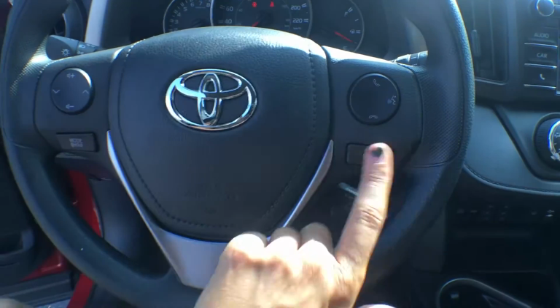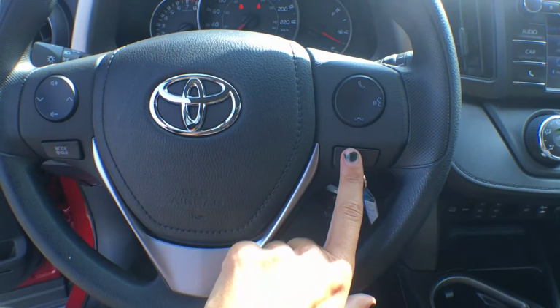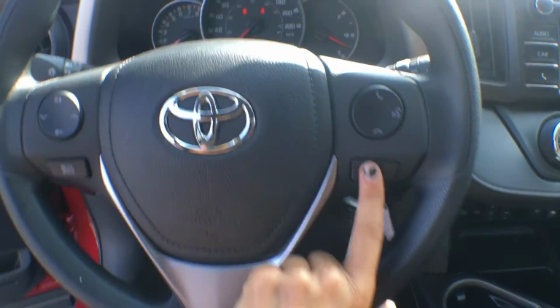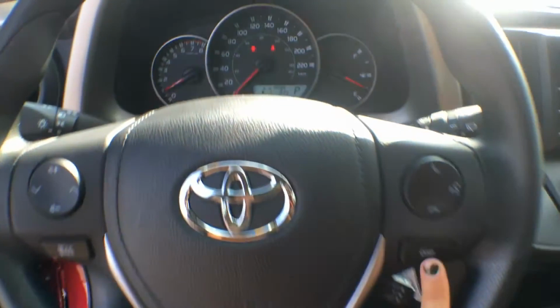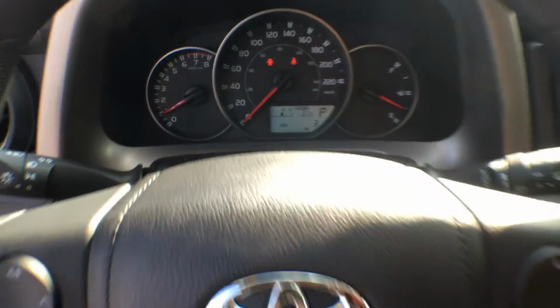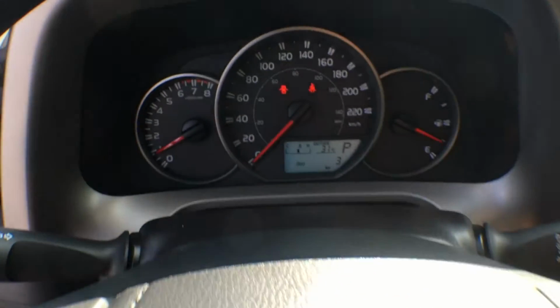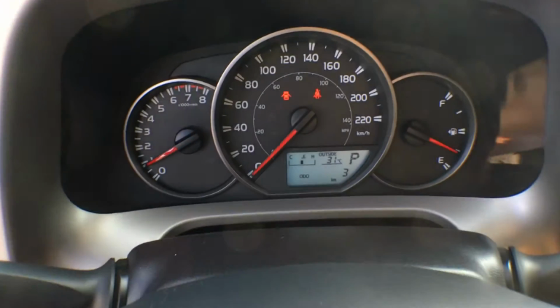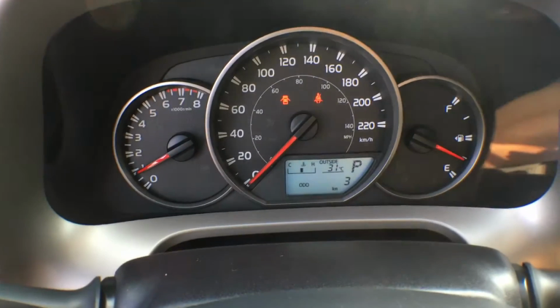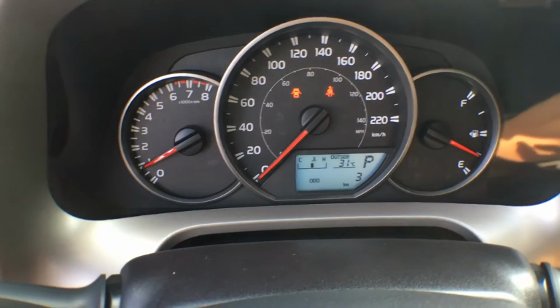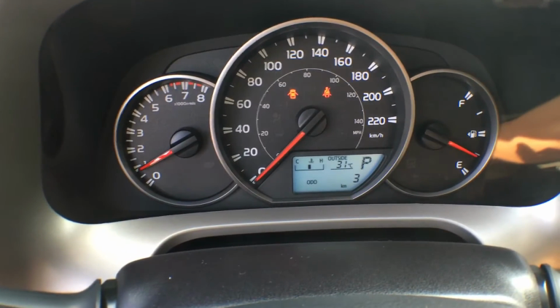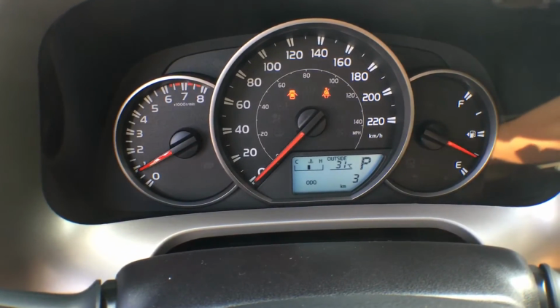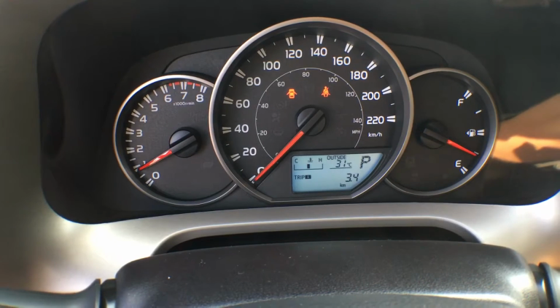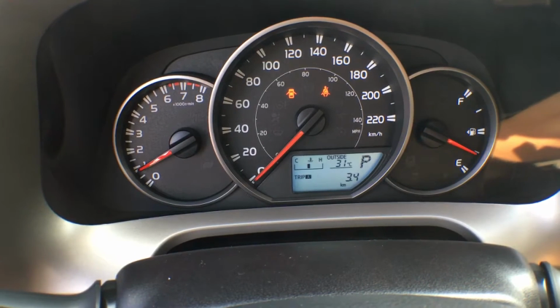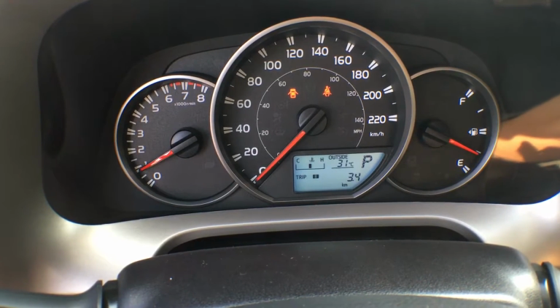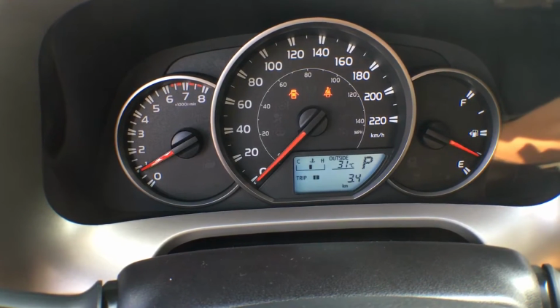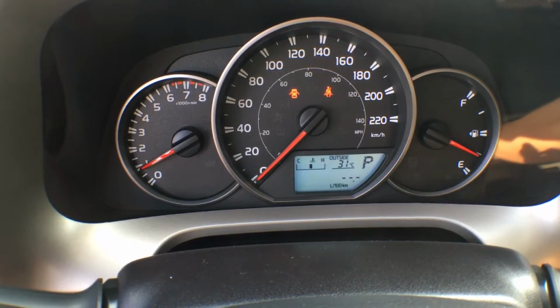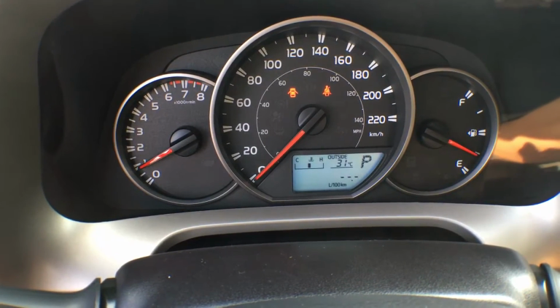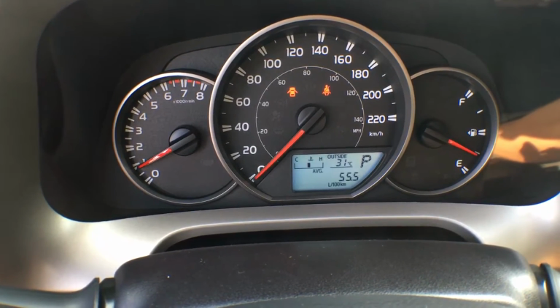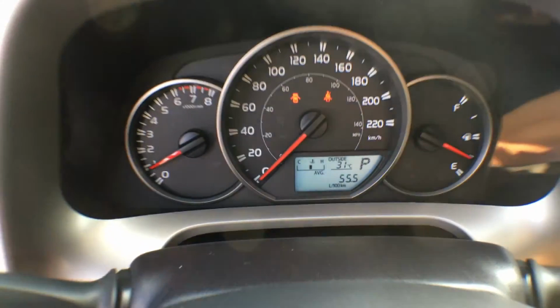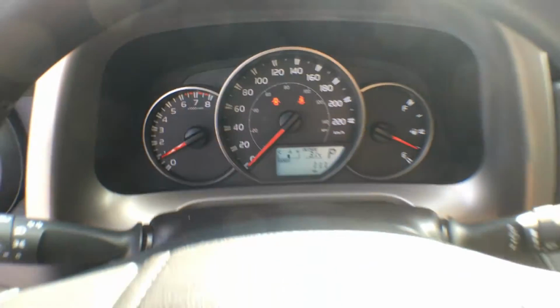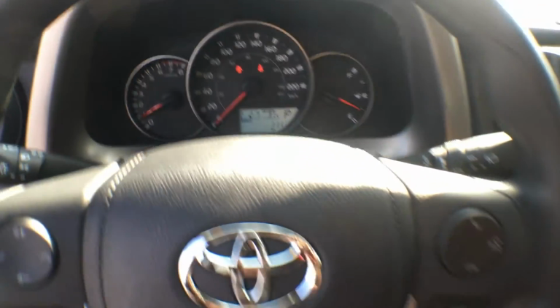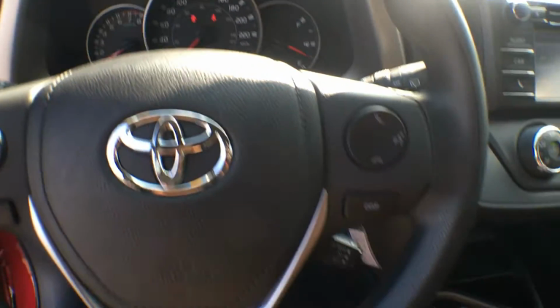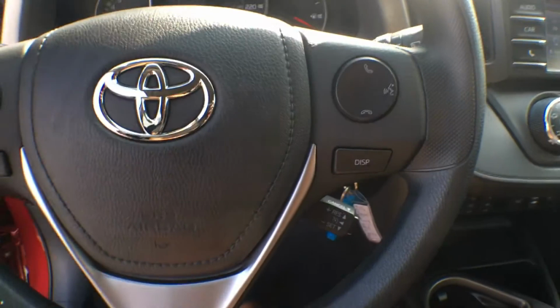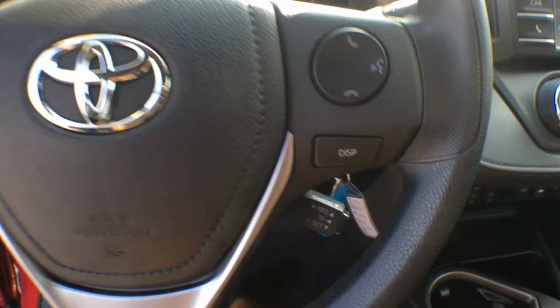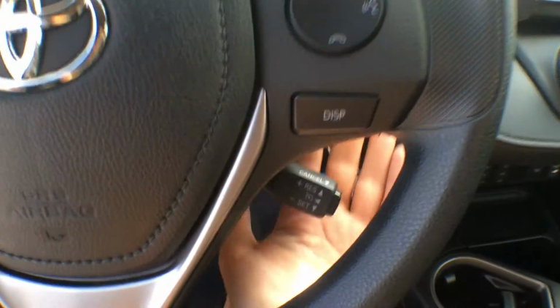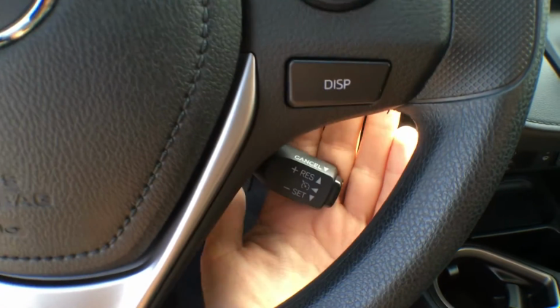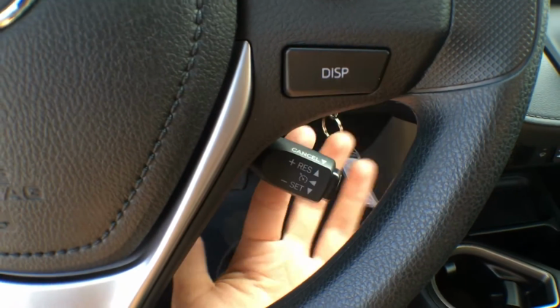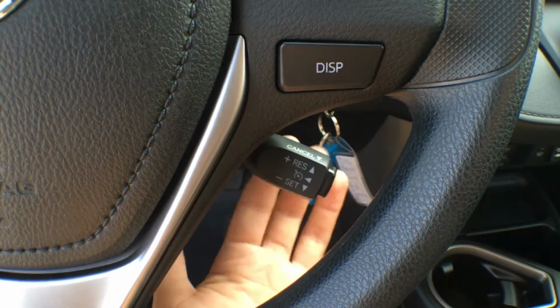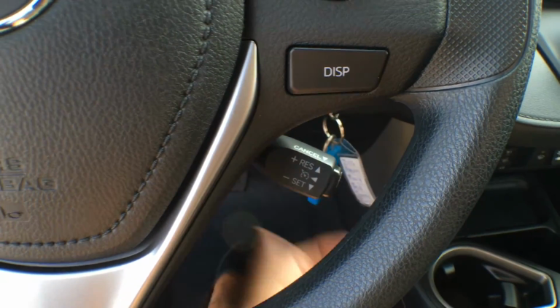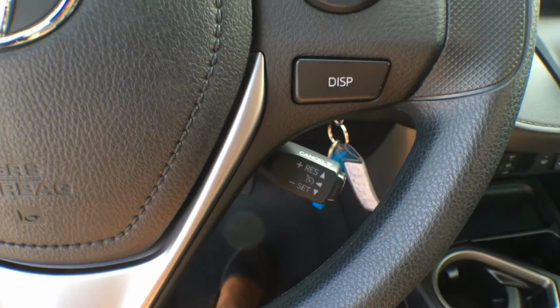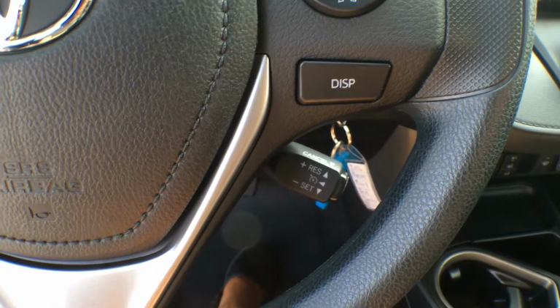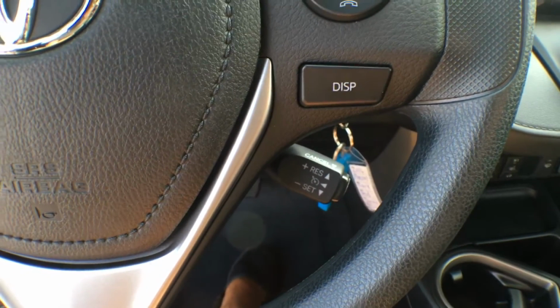The display button is for your information display right here on your dash — simply by clicking through it you can see all the different settings. Just underneath that display button we also have cruise control in this vehicle.